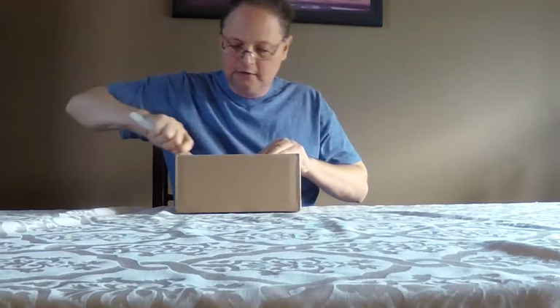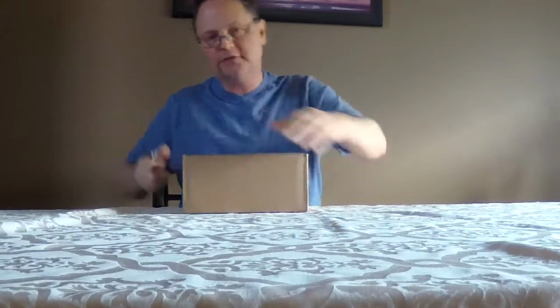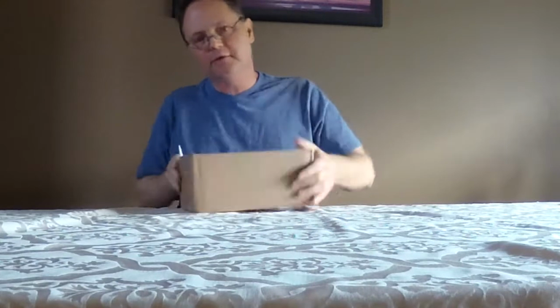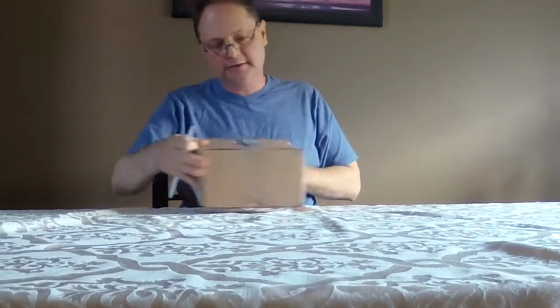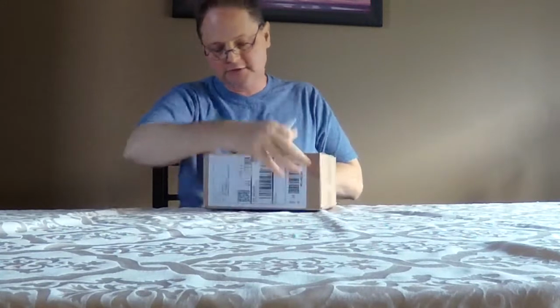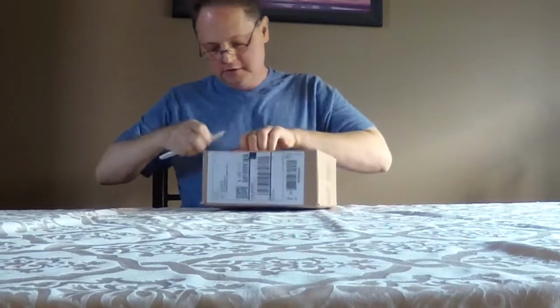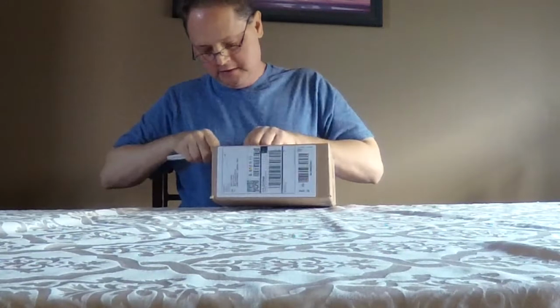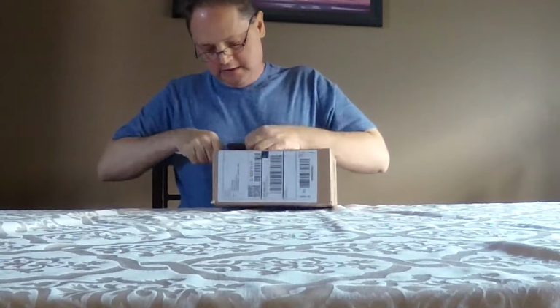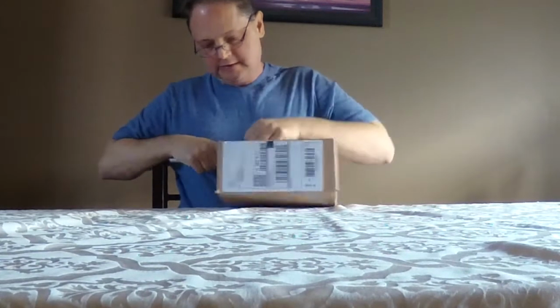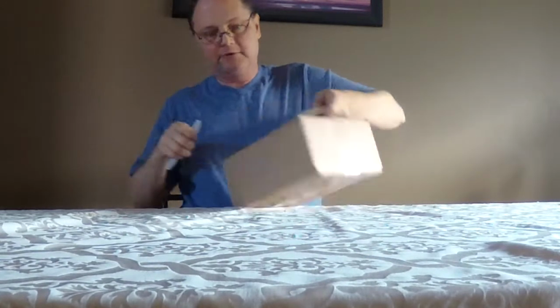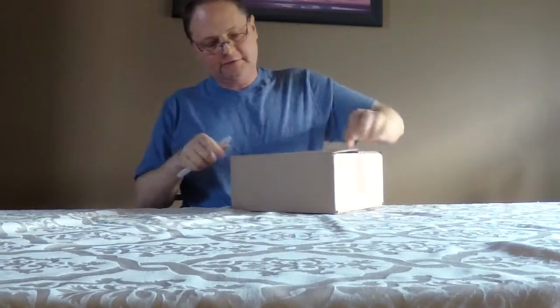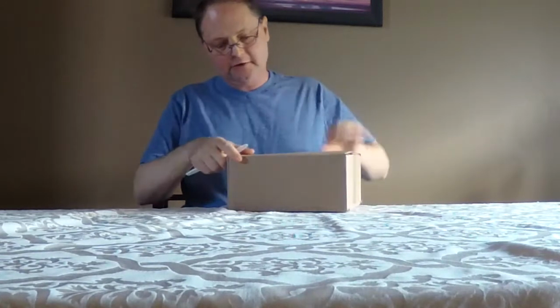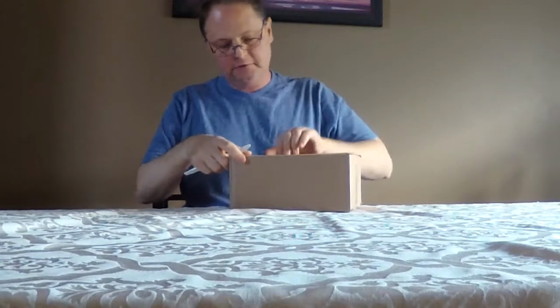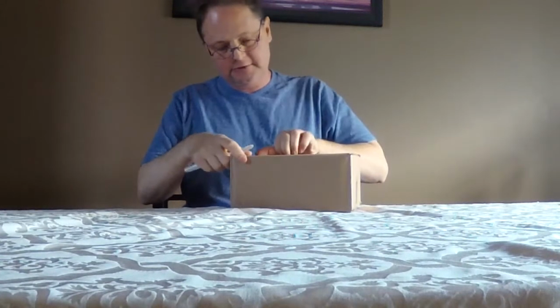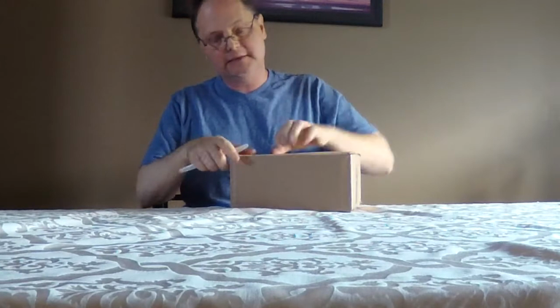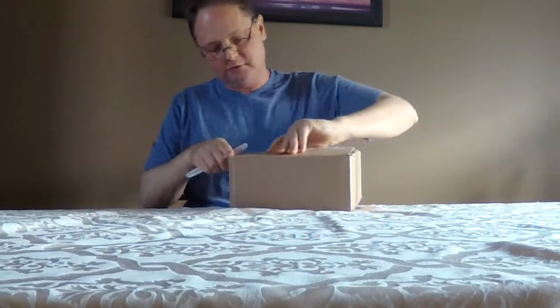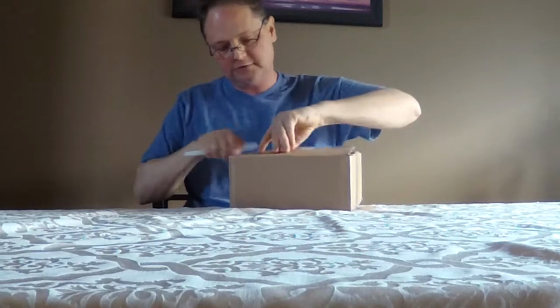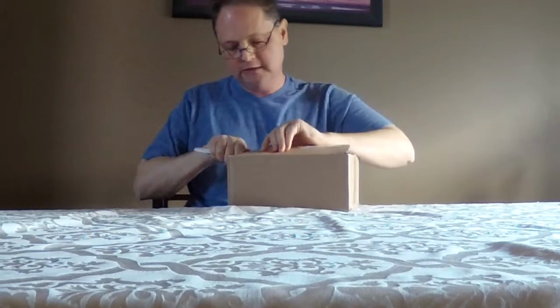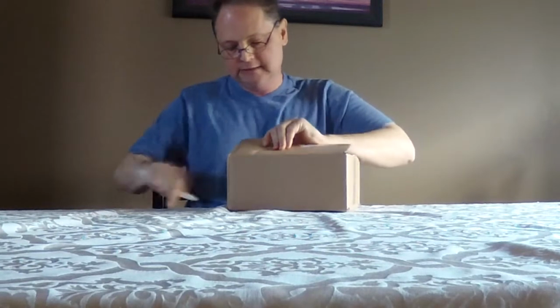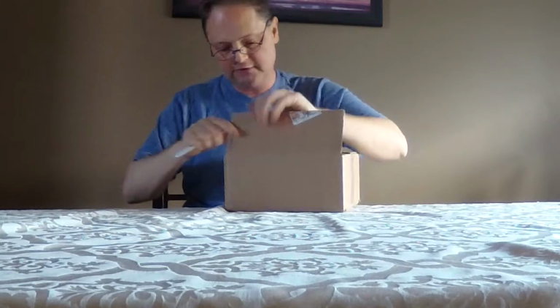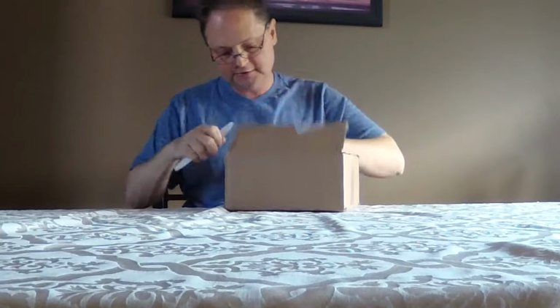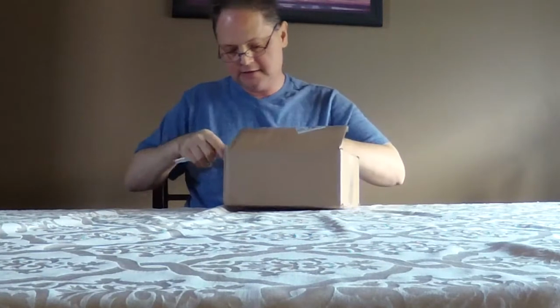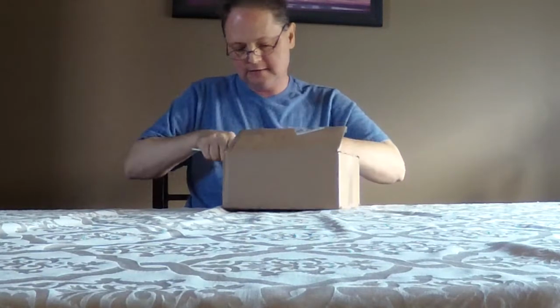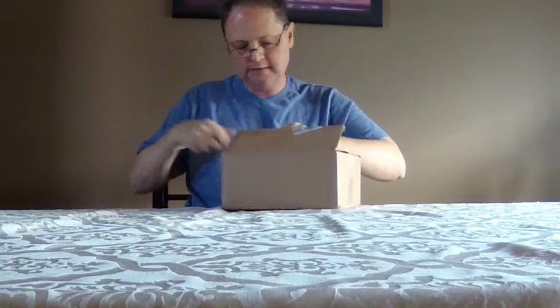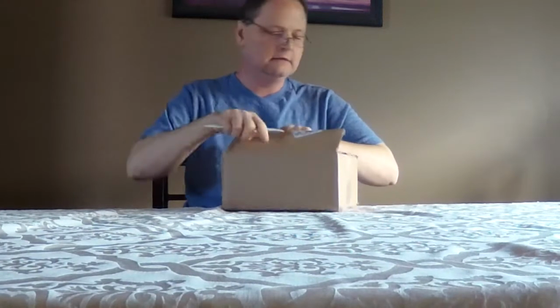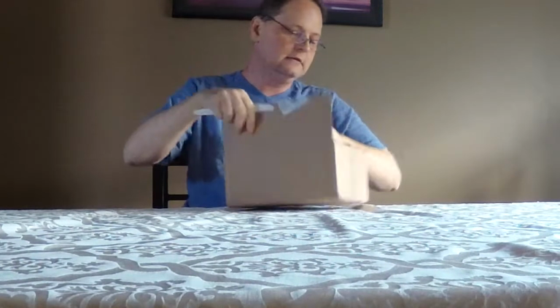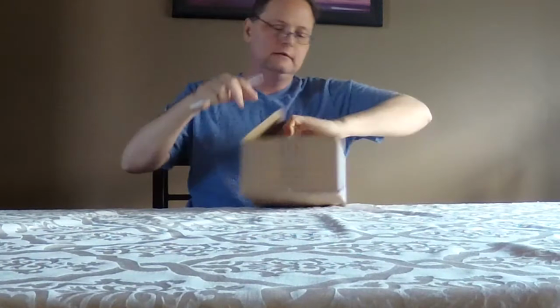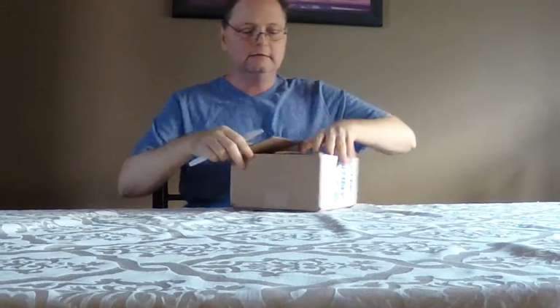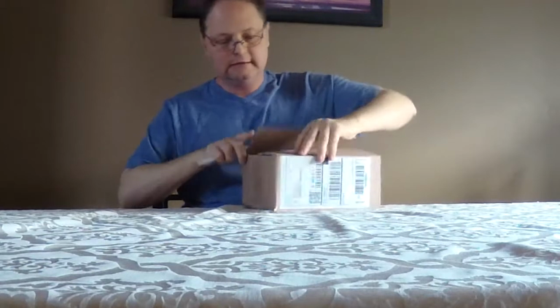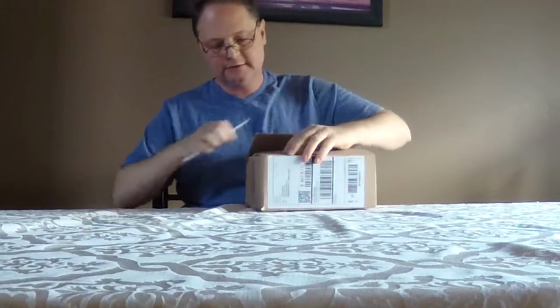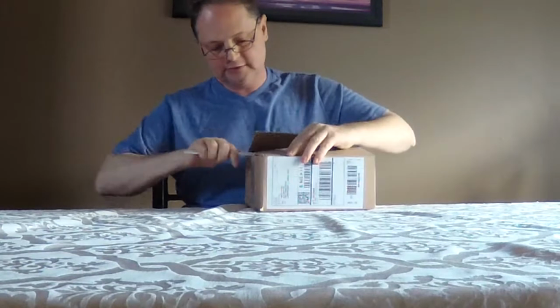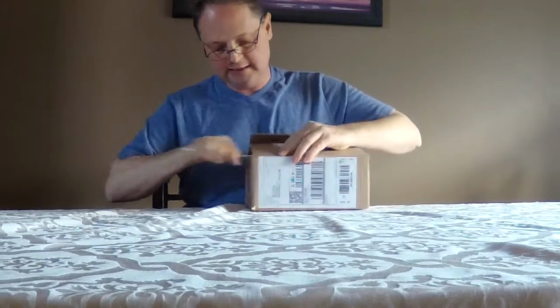Ordered this from Guitar Center. Got a birthday gift card from my cousin Mike and his wife, so that was very nice. Let's see what we have.